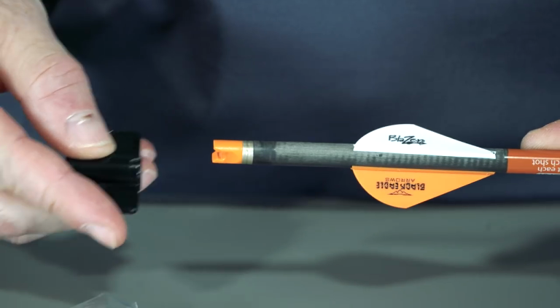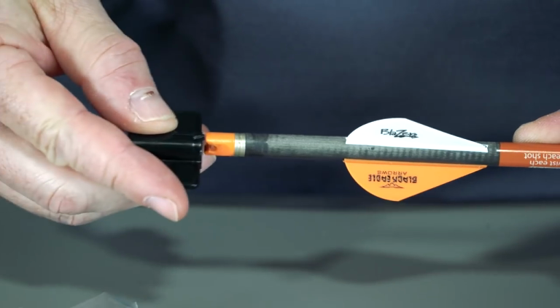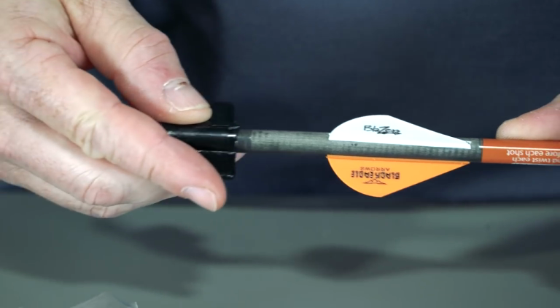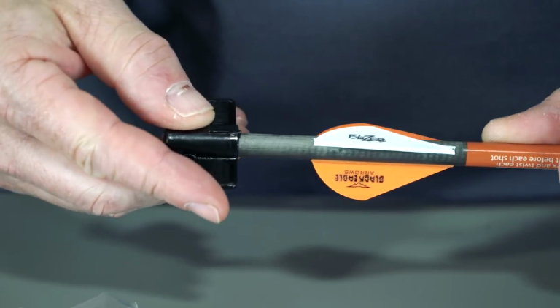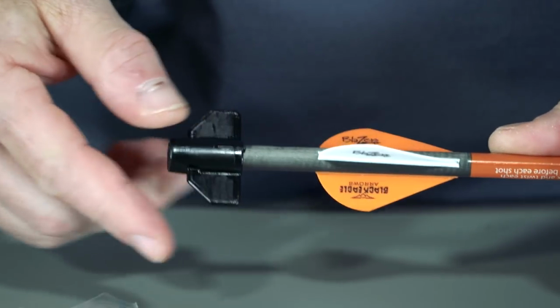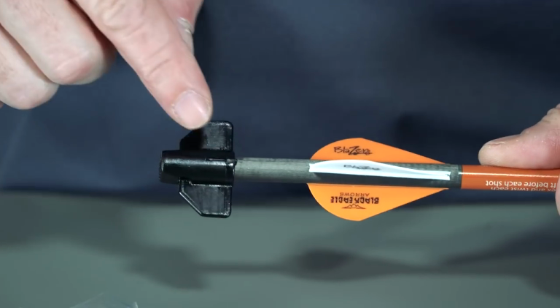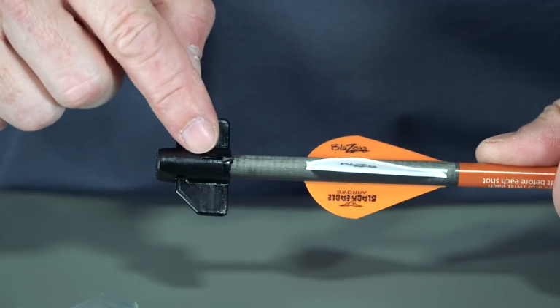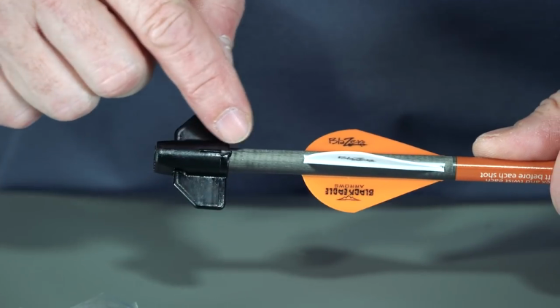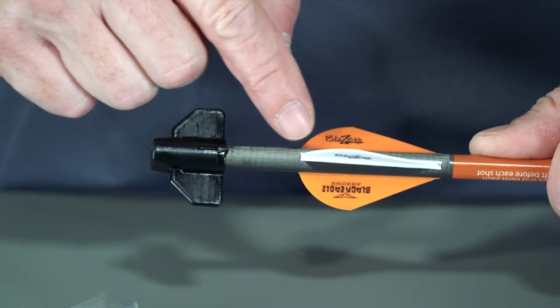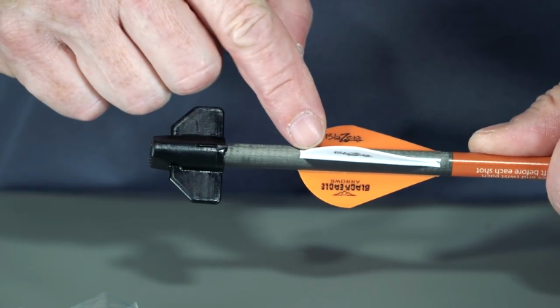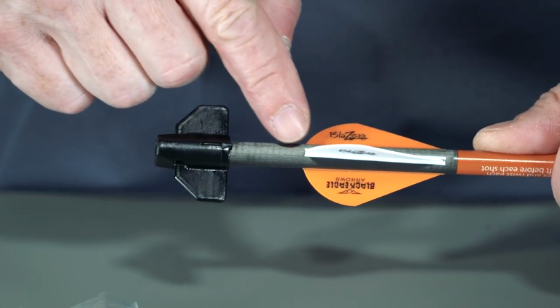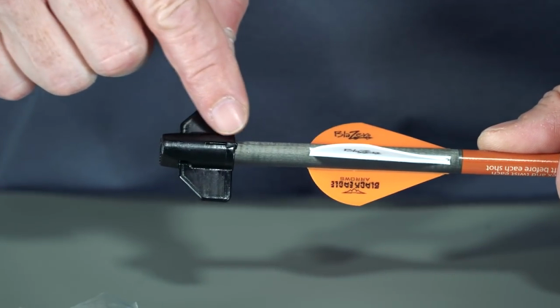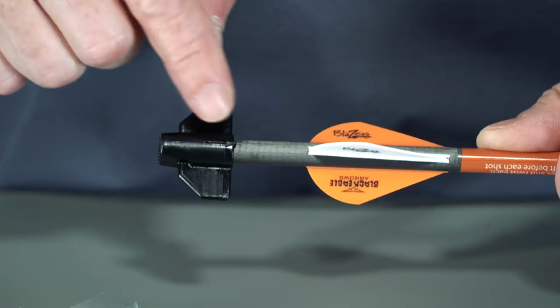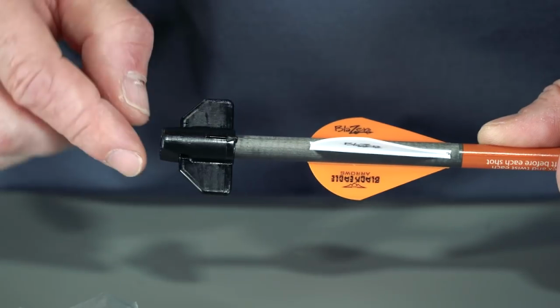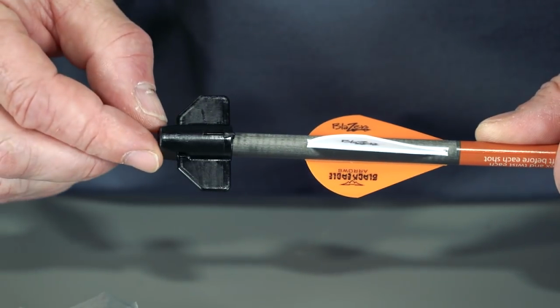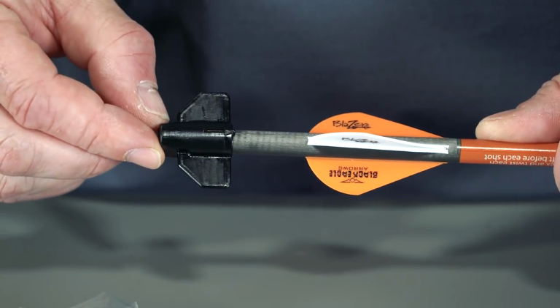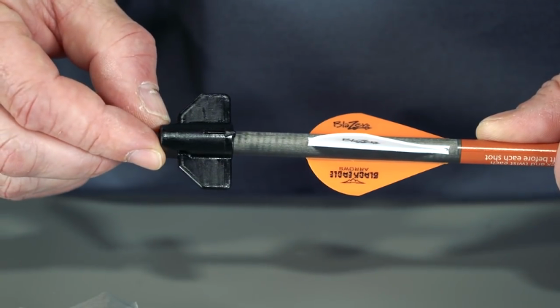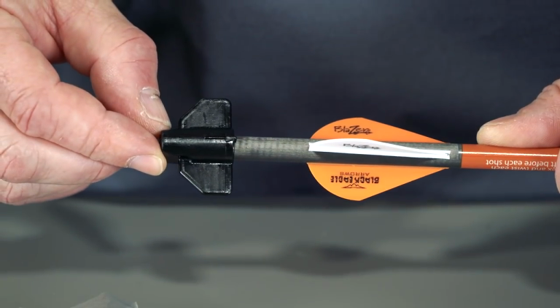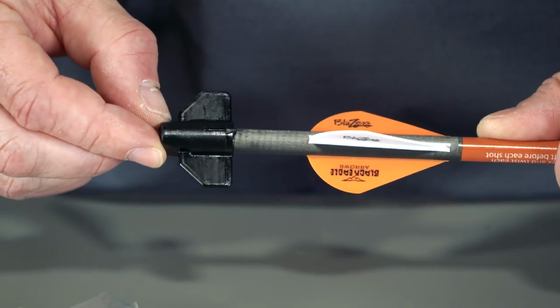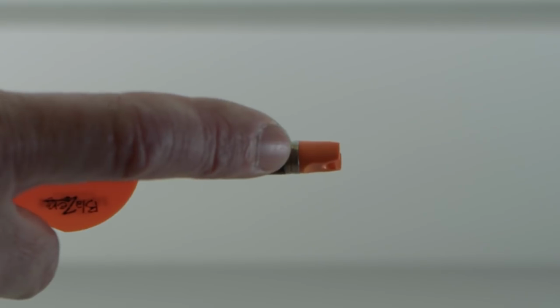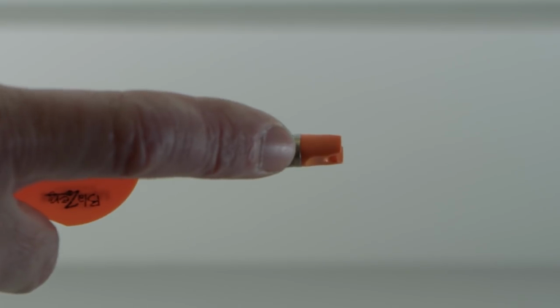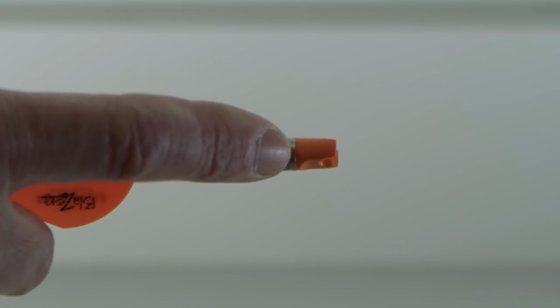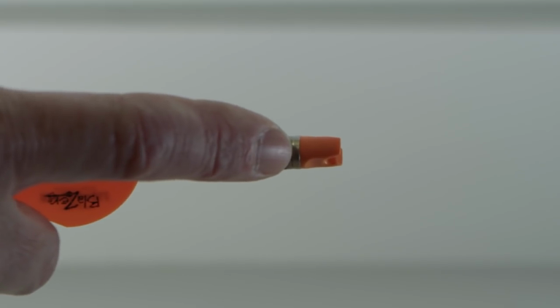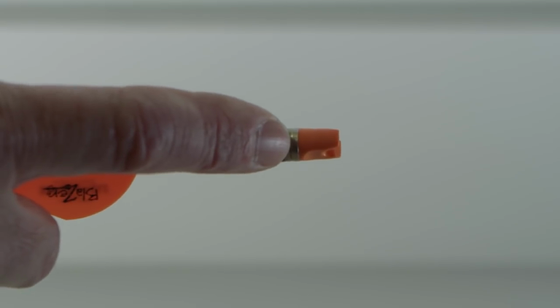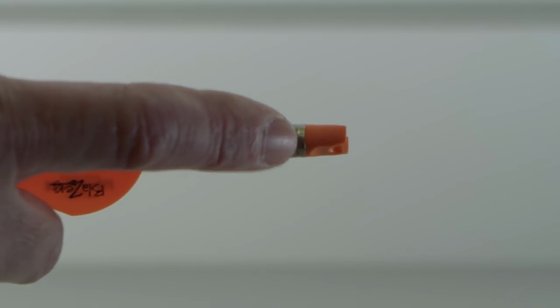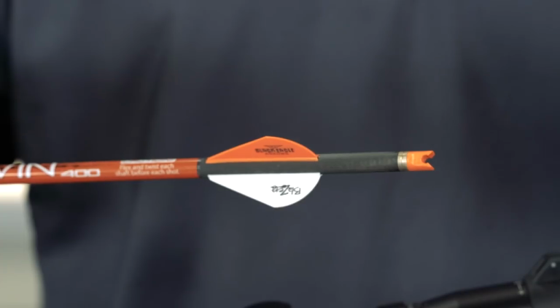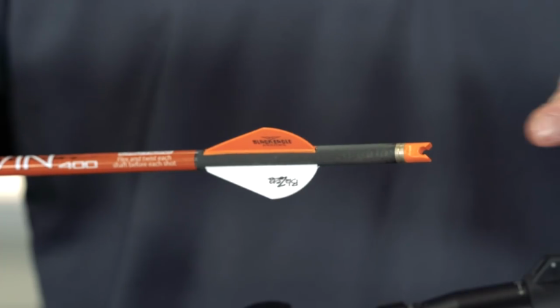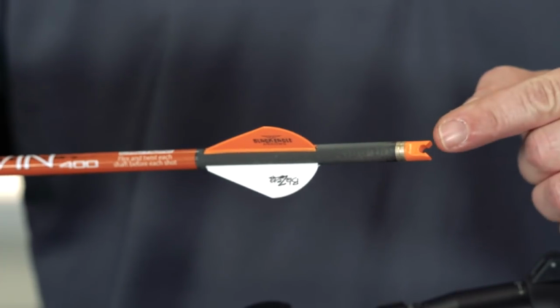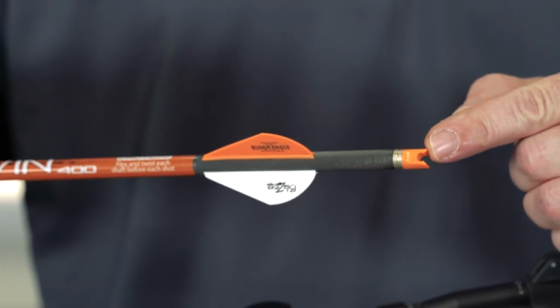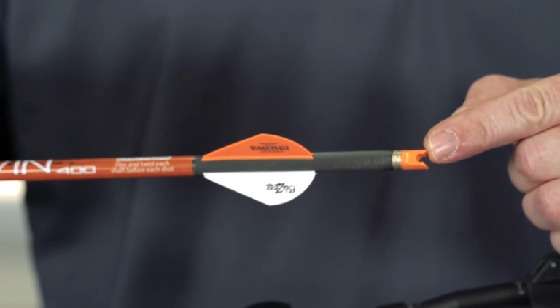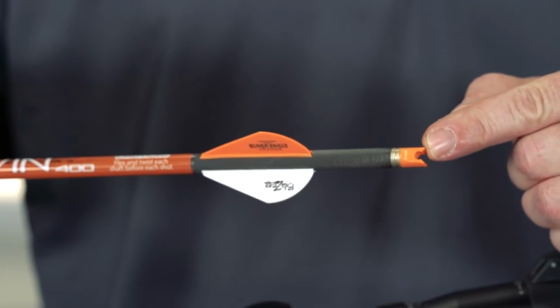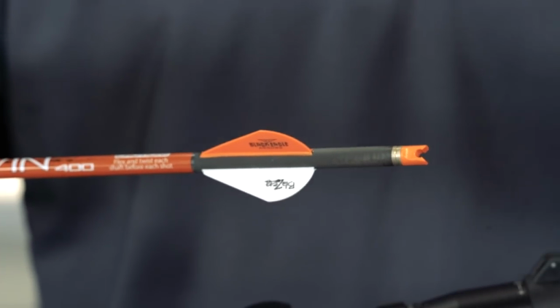After you have fully installed the new knock, make sure the pointer on the knock installation tool is still aligned with the white cock vane. Inspect the knock to ensure it is flush with the knock bushing and there are no chips, cracks, or other damage present.